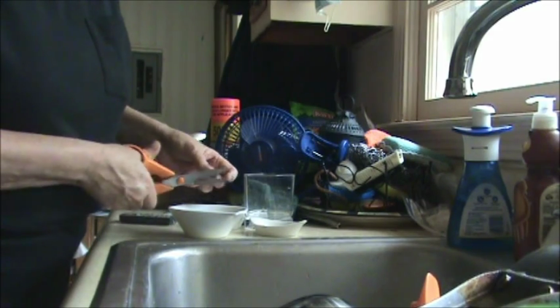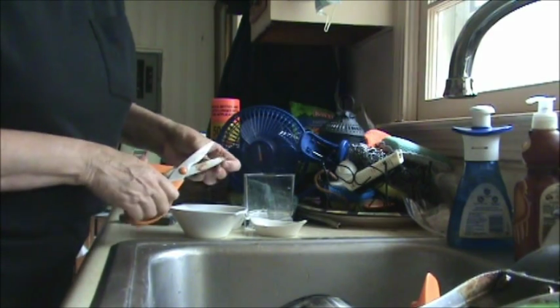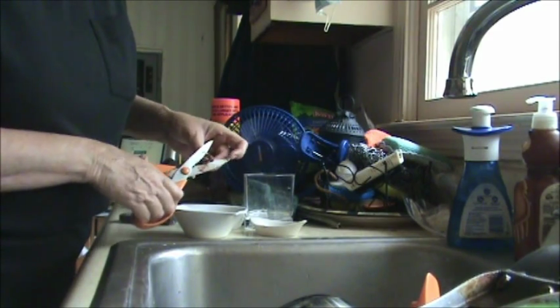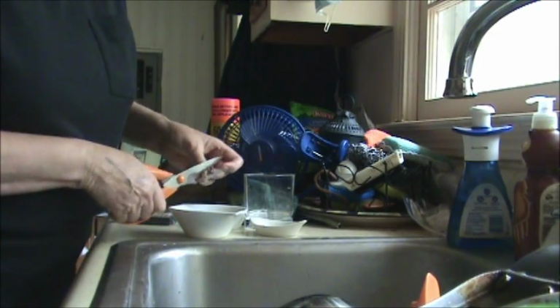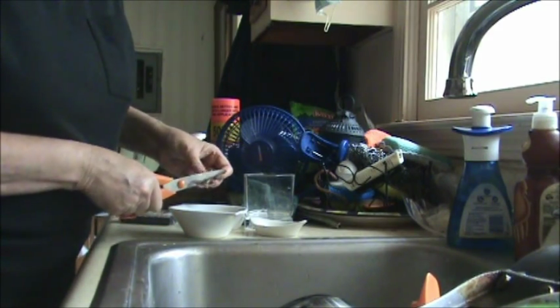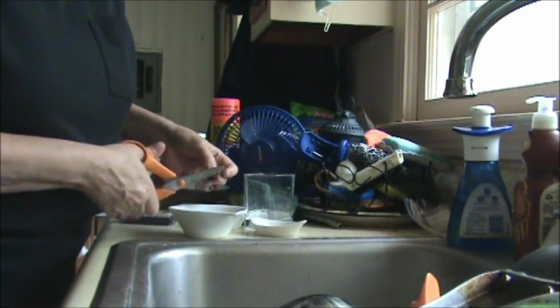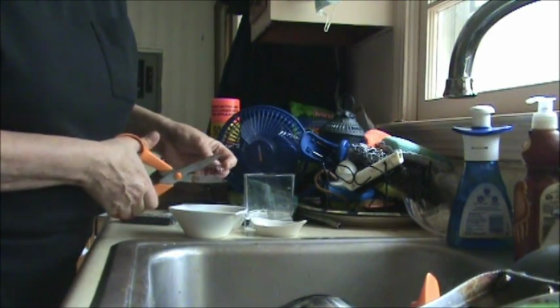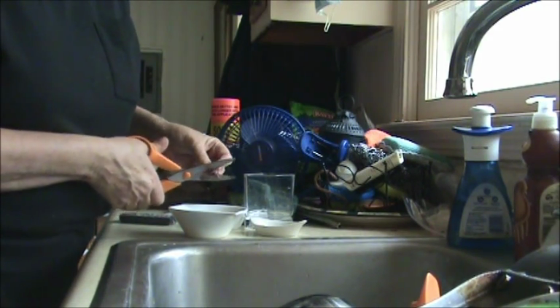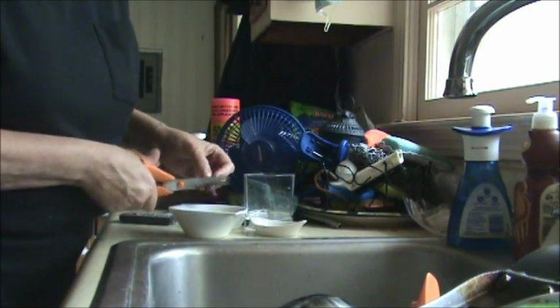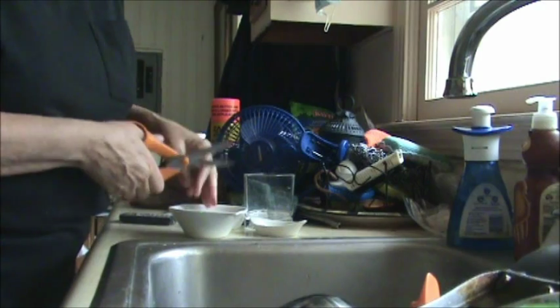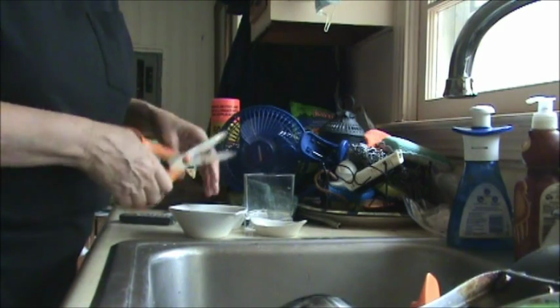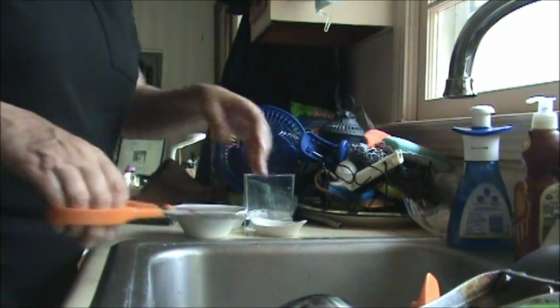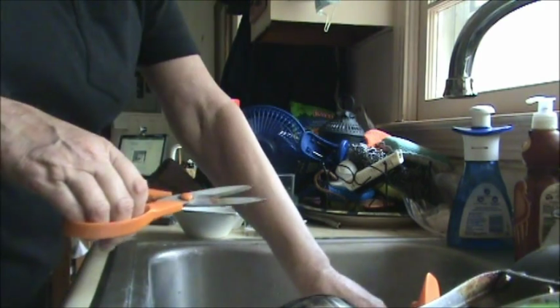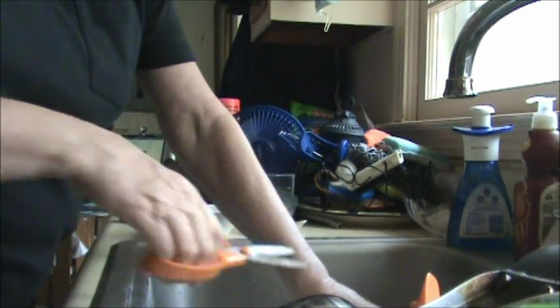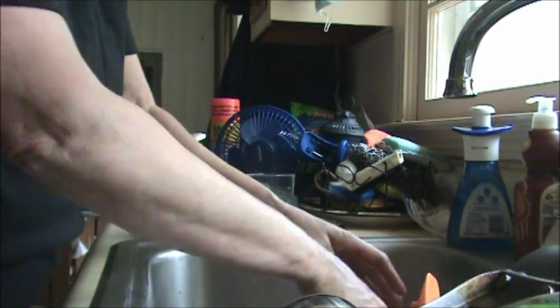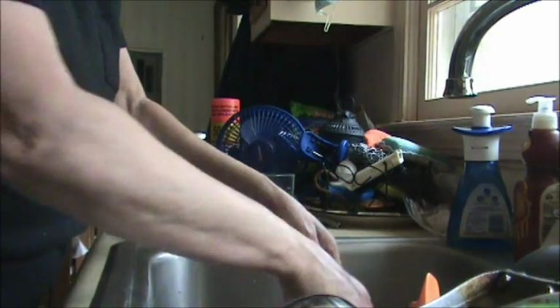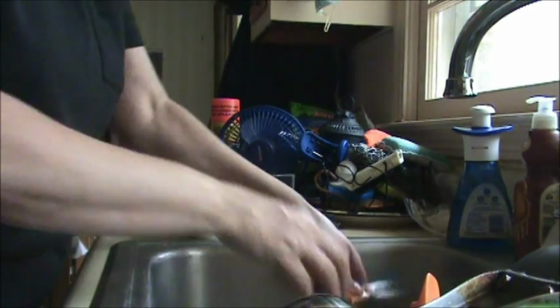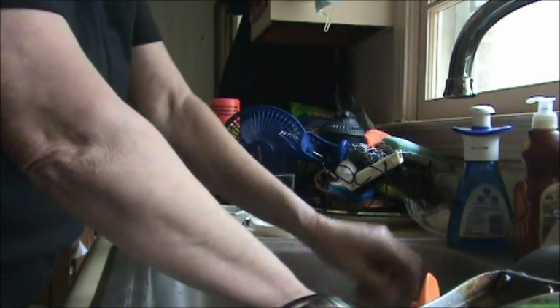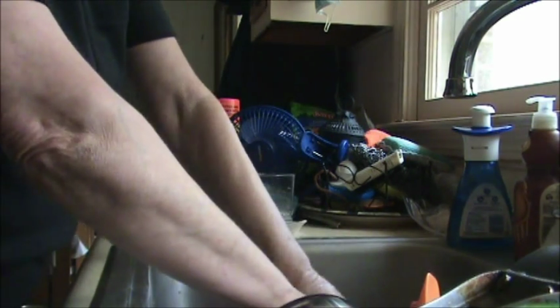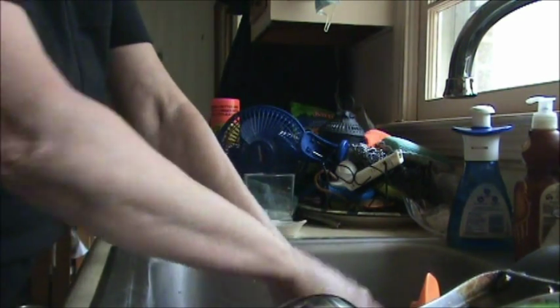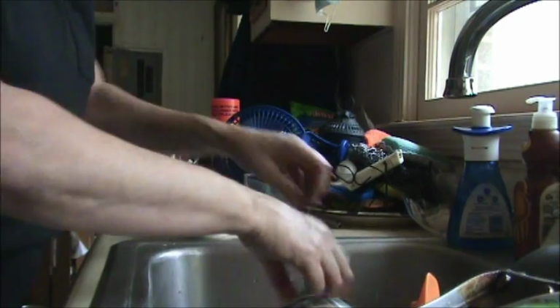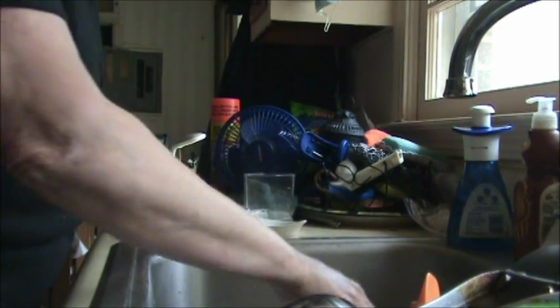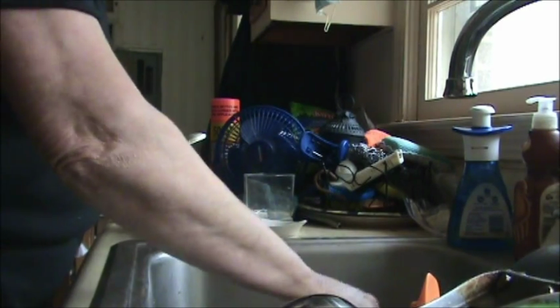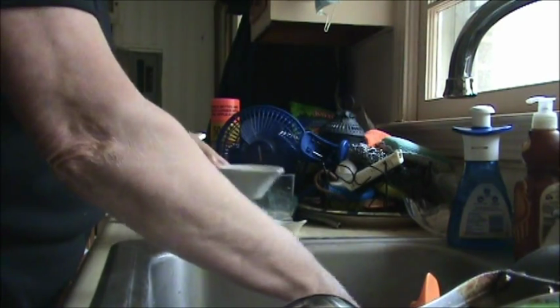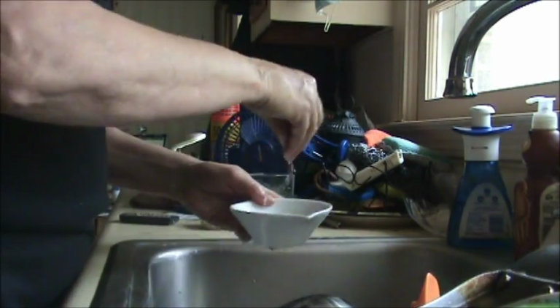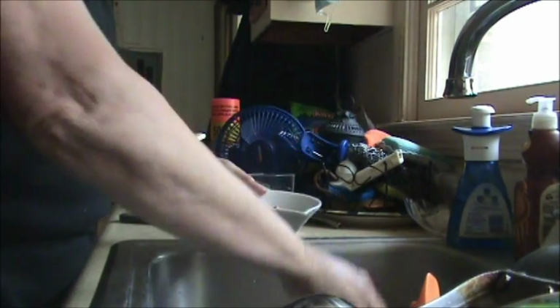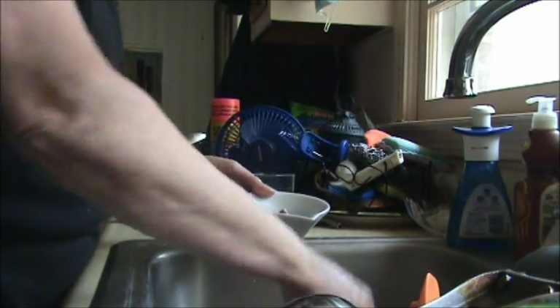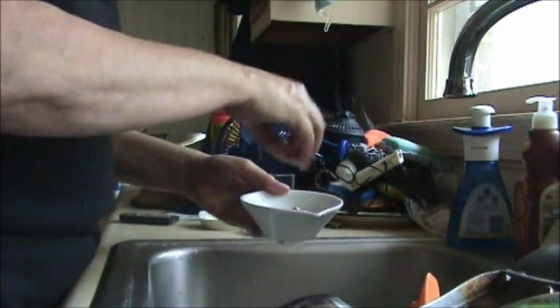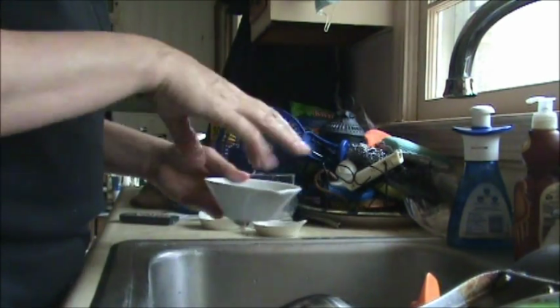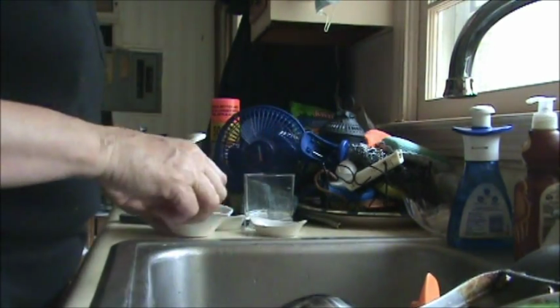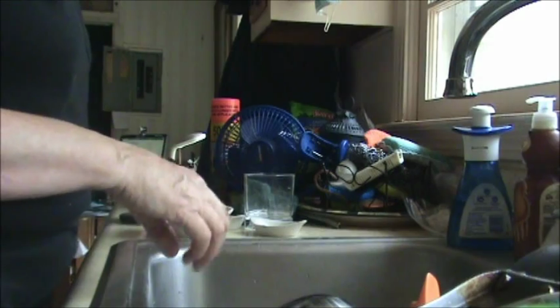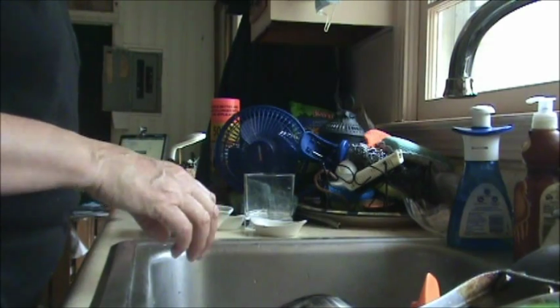I've got another baby coming in from Monroe this afternoon, so they'll have somebody to snuggle with soon. And then I add a little bit of water to the meat, and we're ready to go.